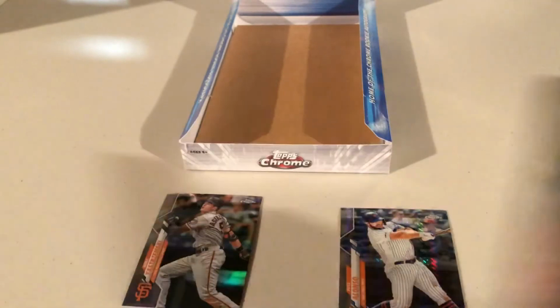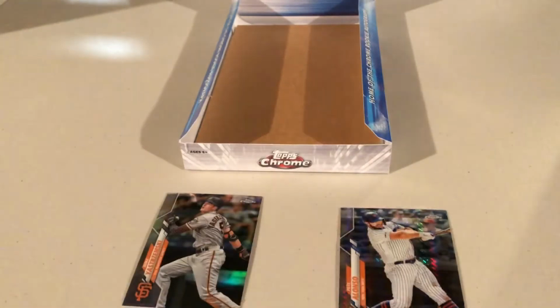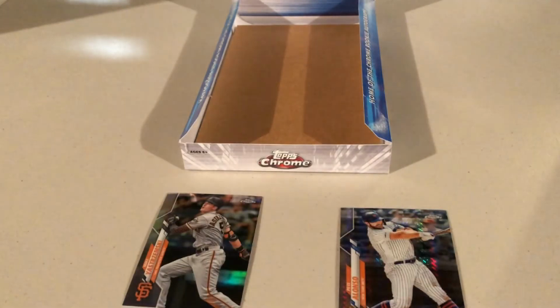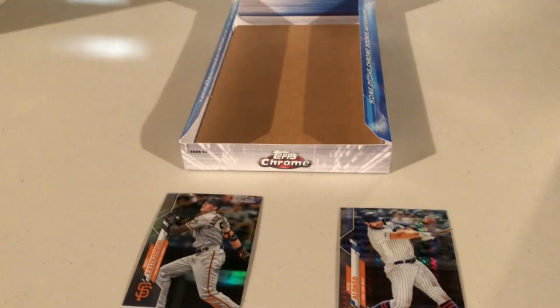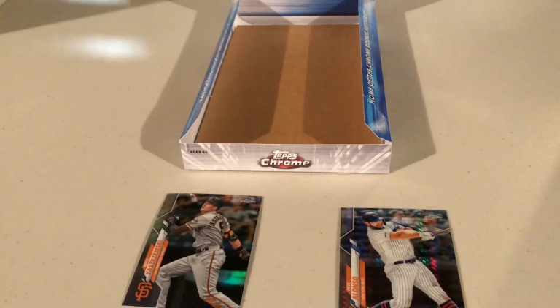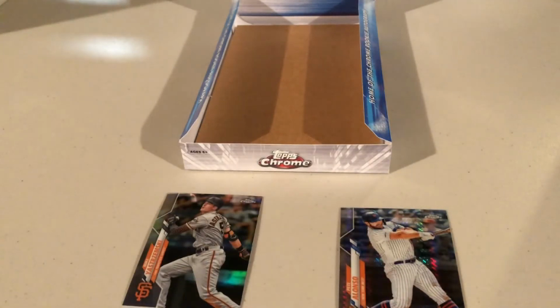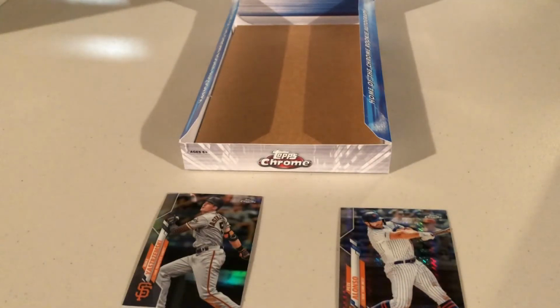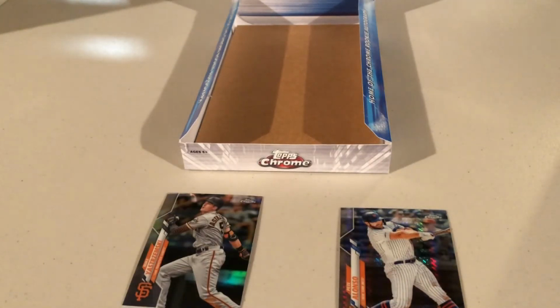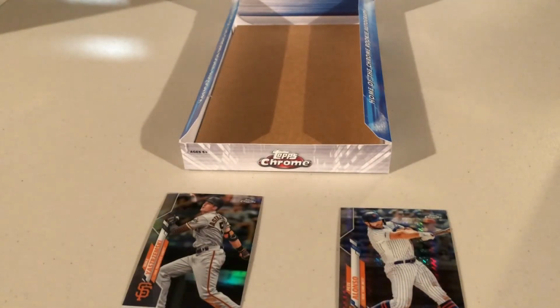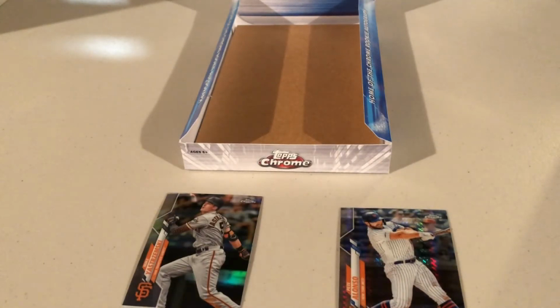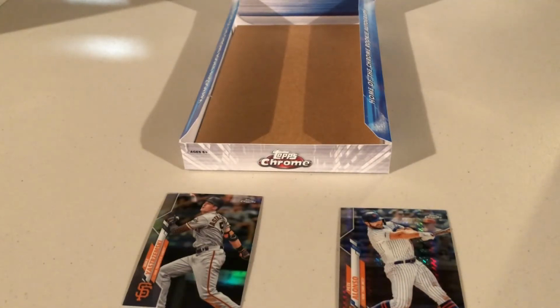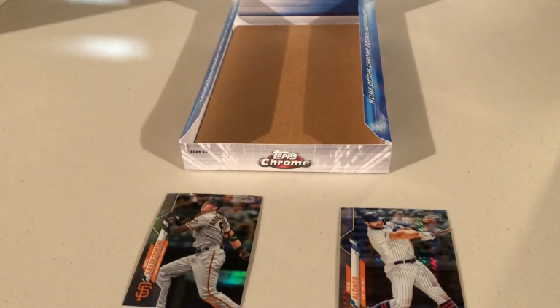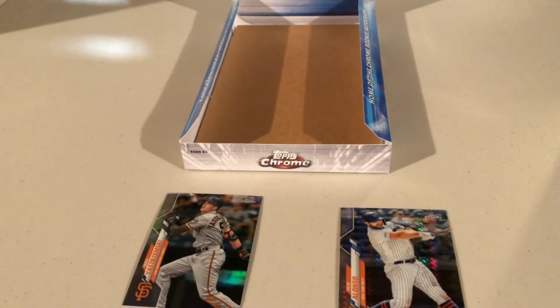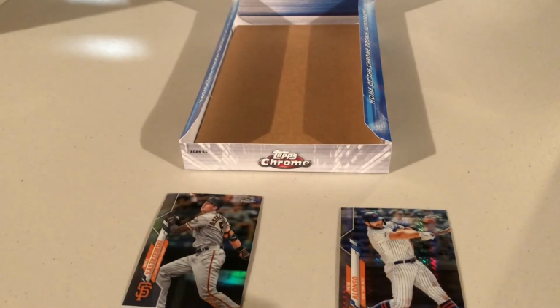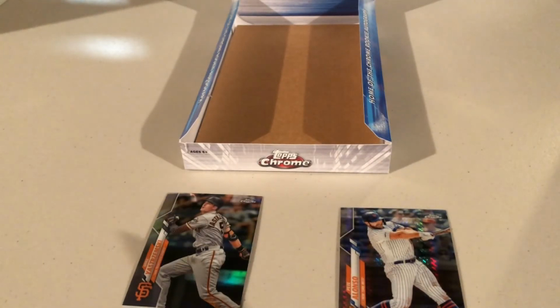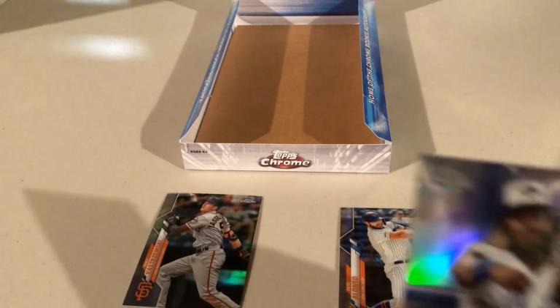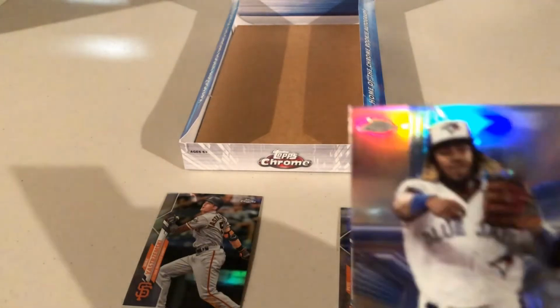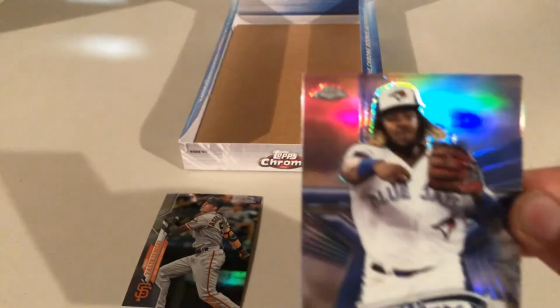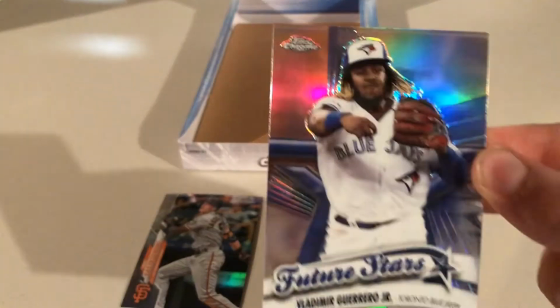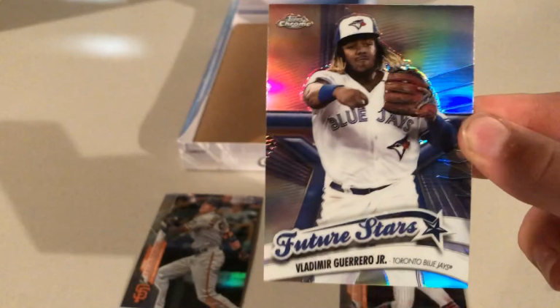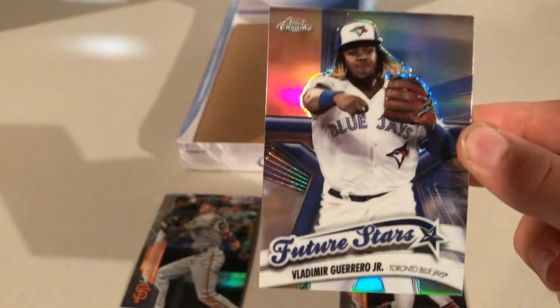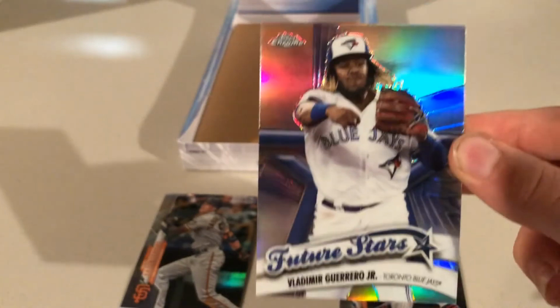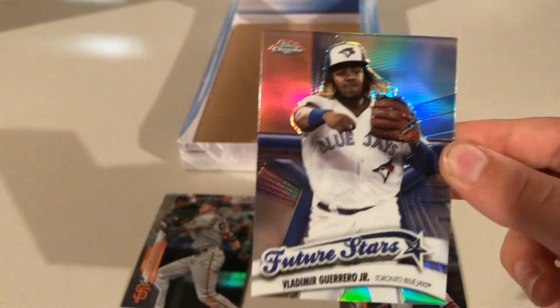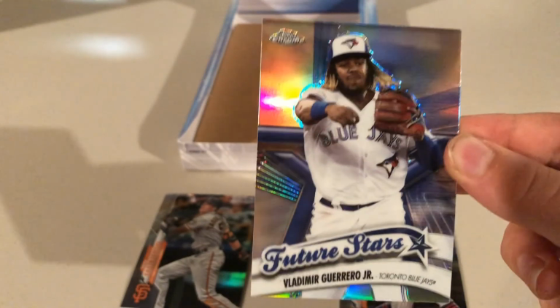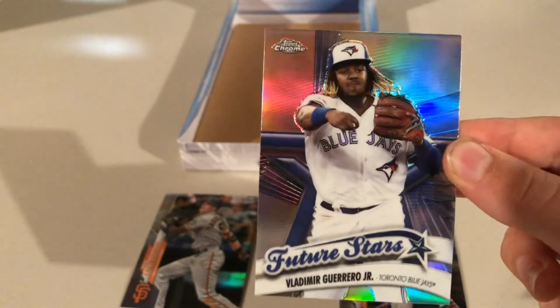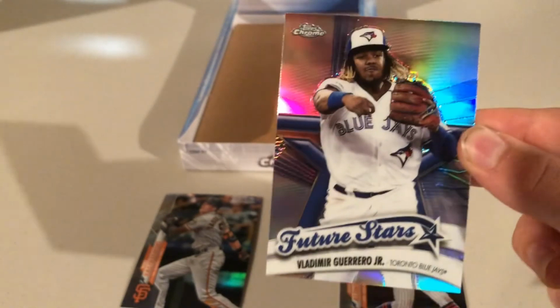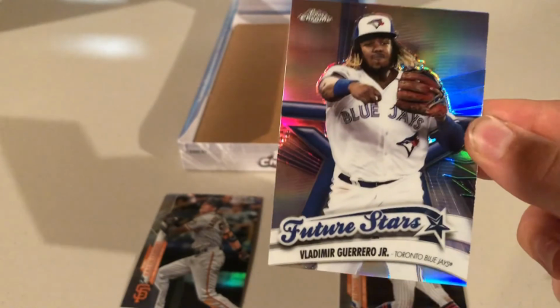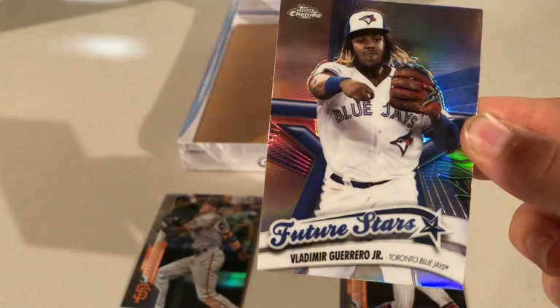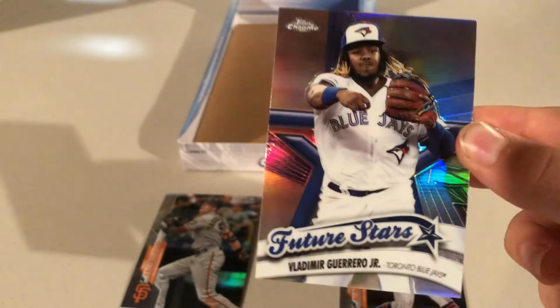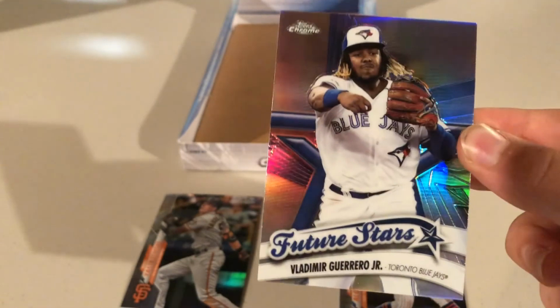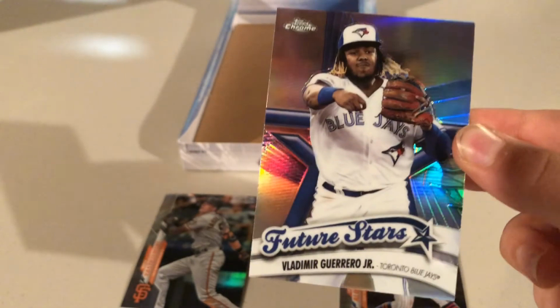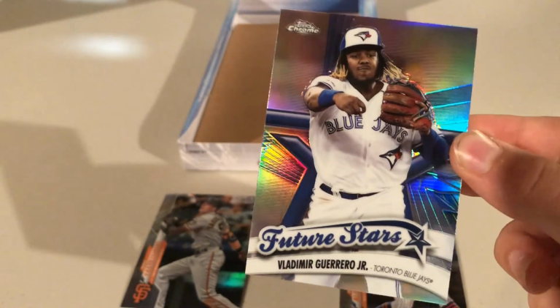The Mike Moustakas card is actually a refractor. Brian notes the filming location — they're in his parents' basement, which is where he used to open baseball cards as a kid. It's the only quiet place to film, so he apologizes in advance for shadows. Then Suarez comes out — Brian already knows his best card so far is the Vladdy Jr. future stars.